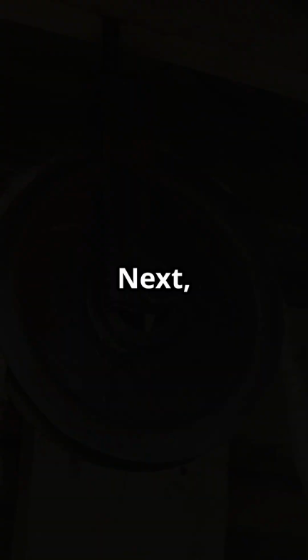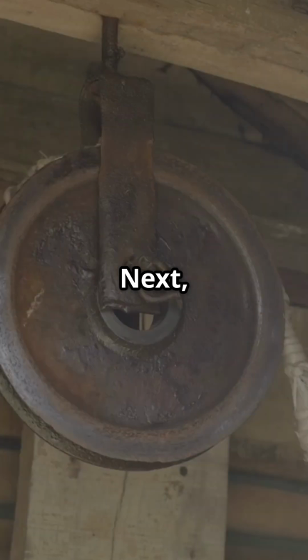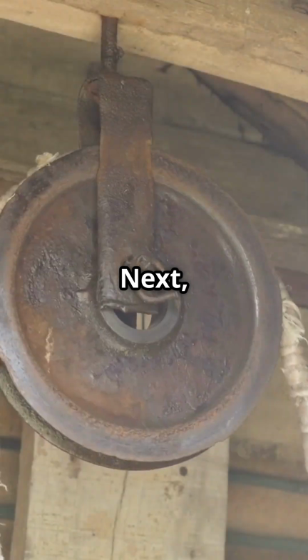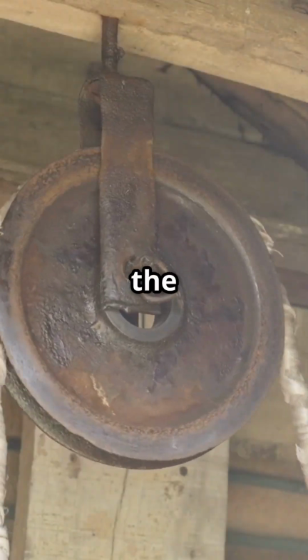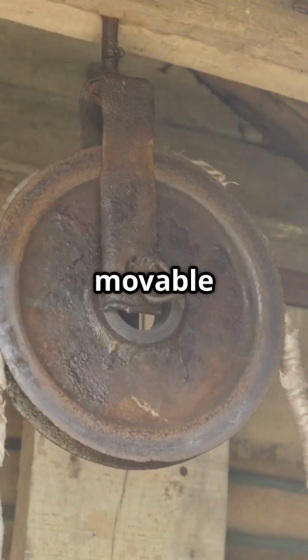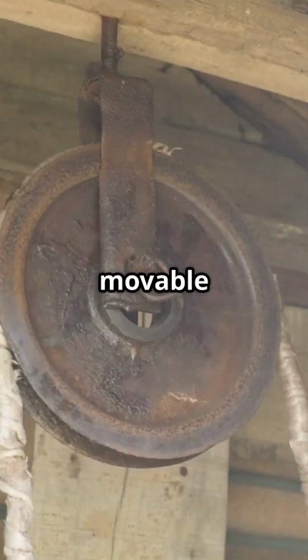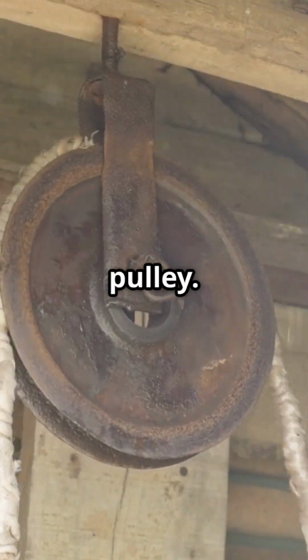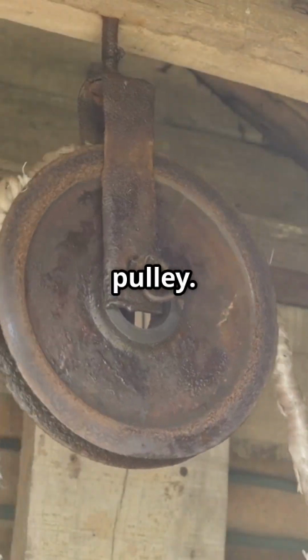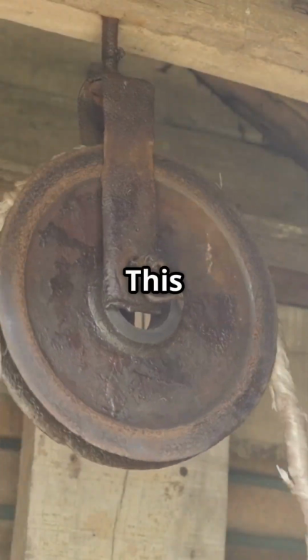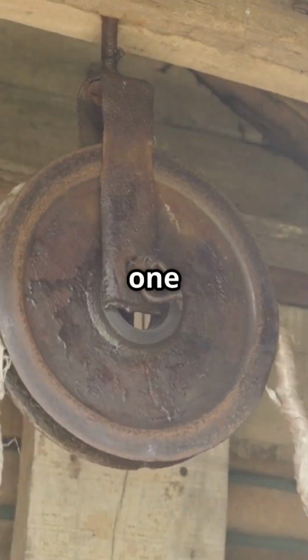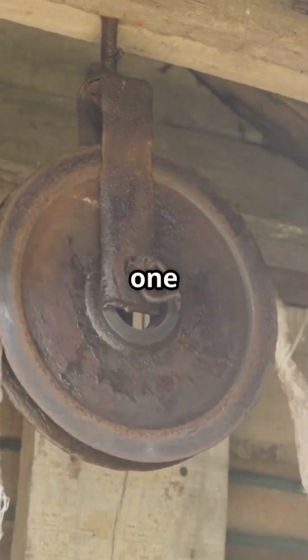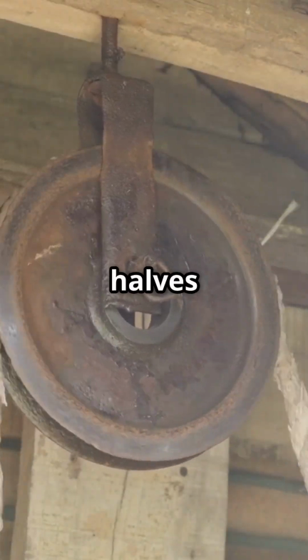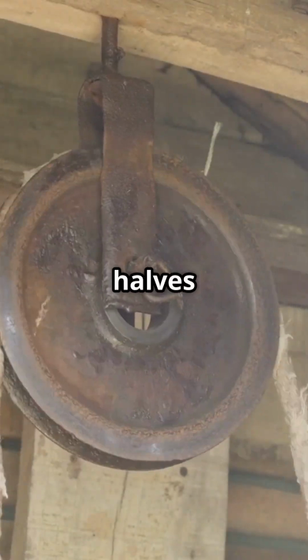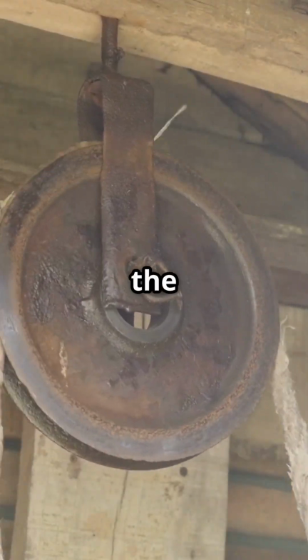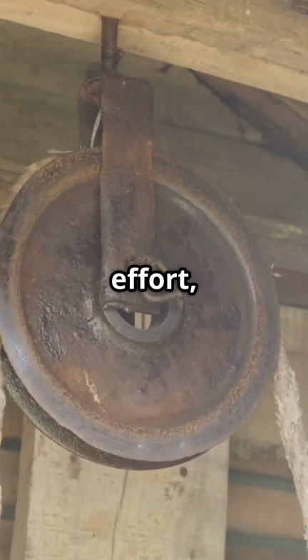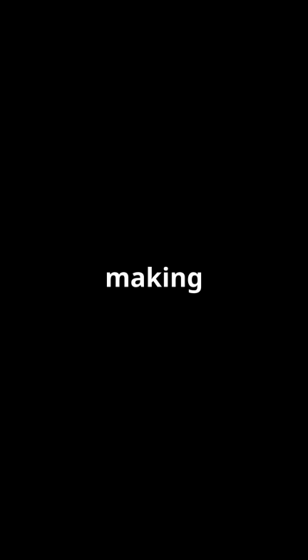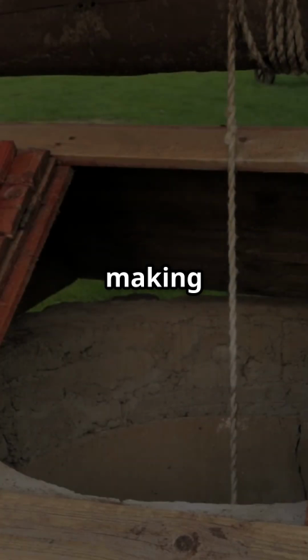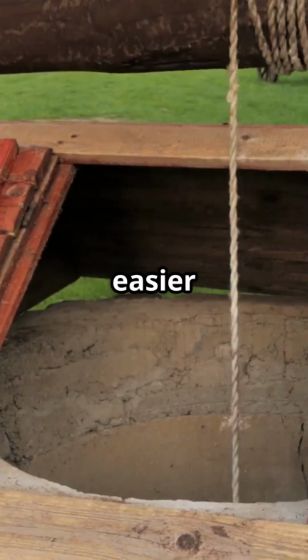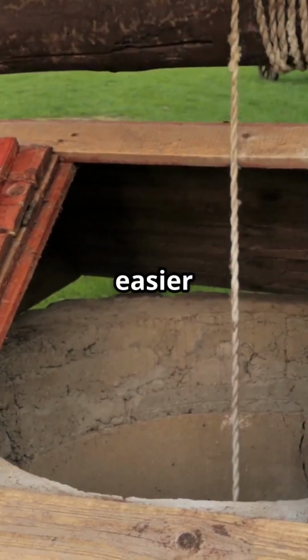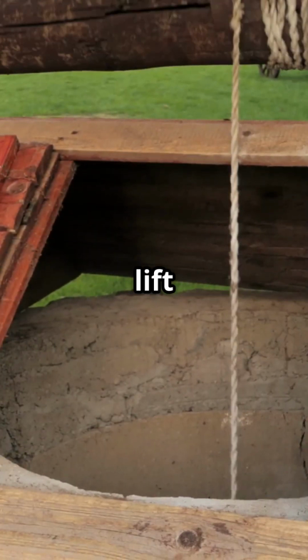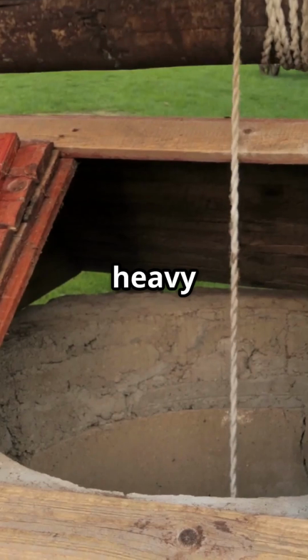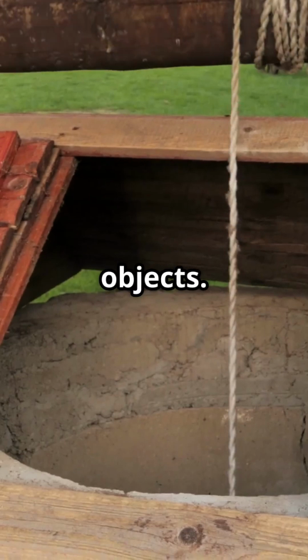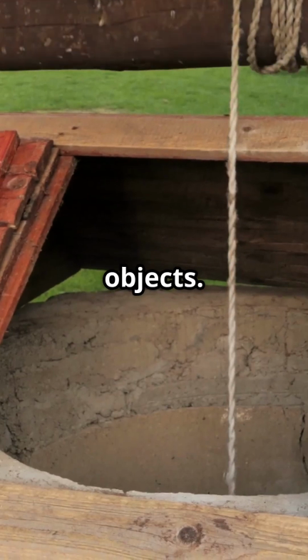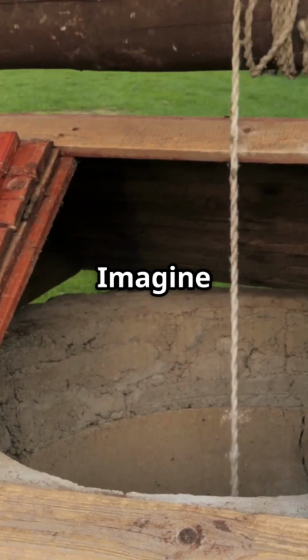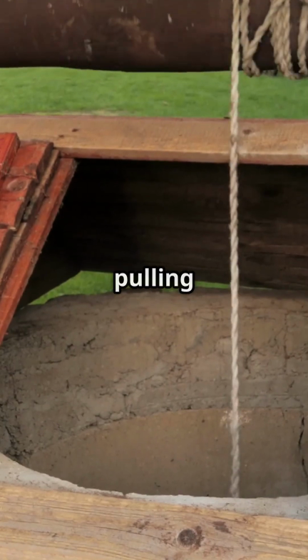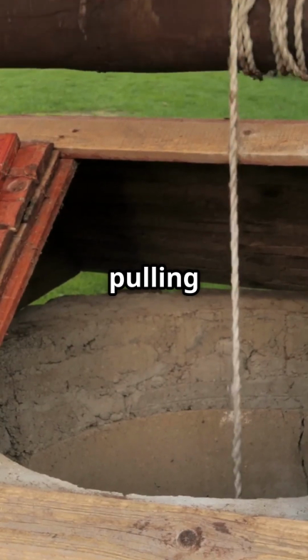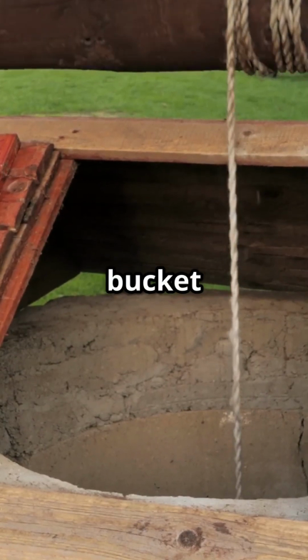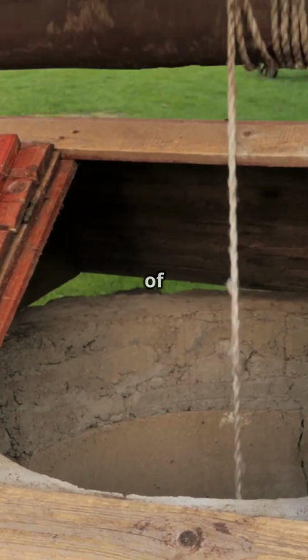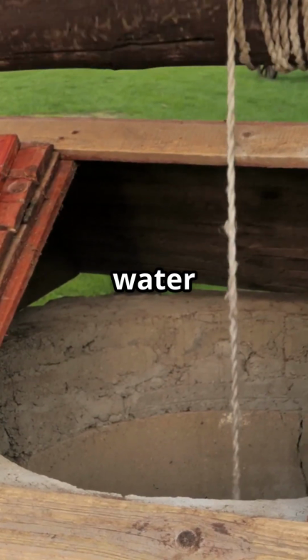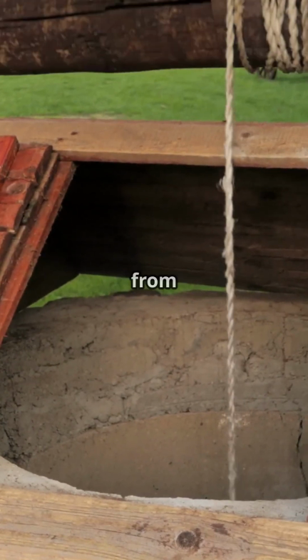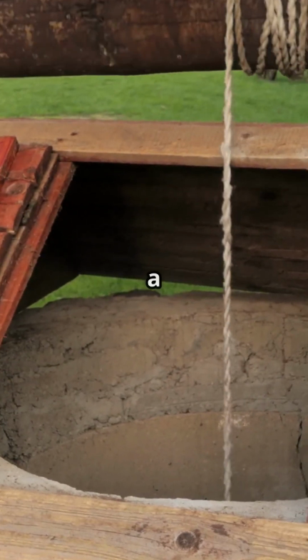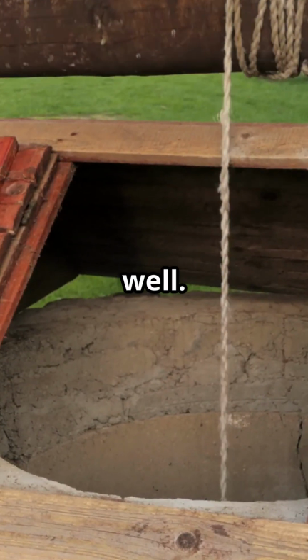Next, the moveable pulley. This one halves the effort, making it easier to lift heavy objects. Imagine pulling a bucket of water from a well.